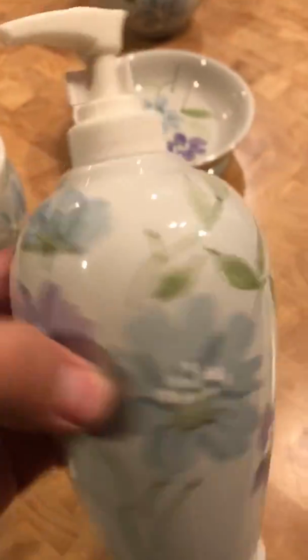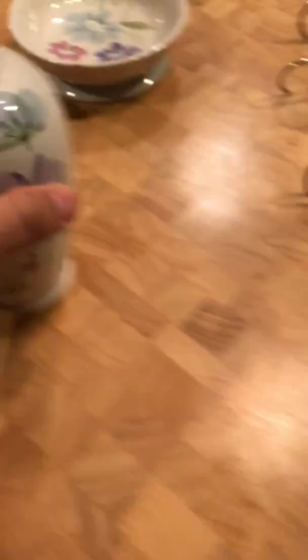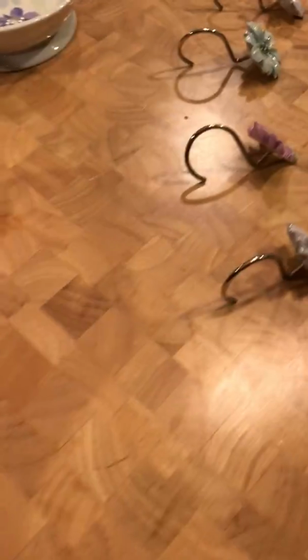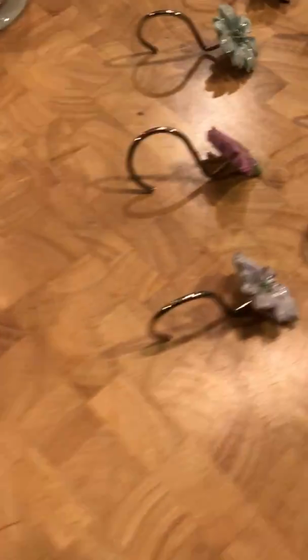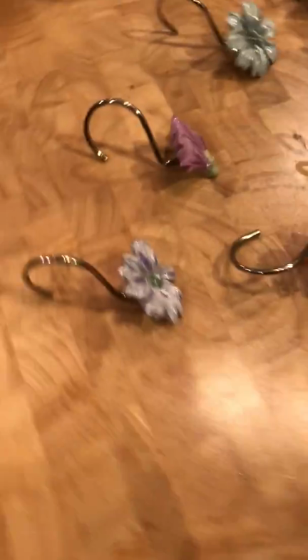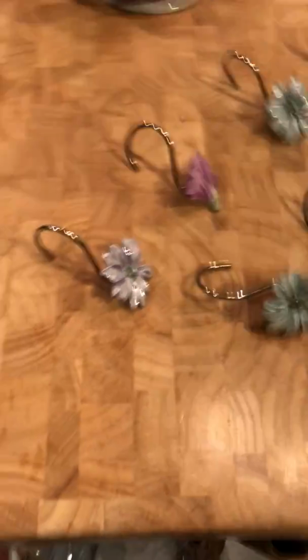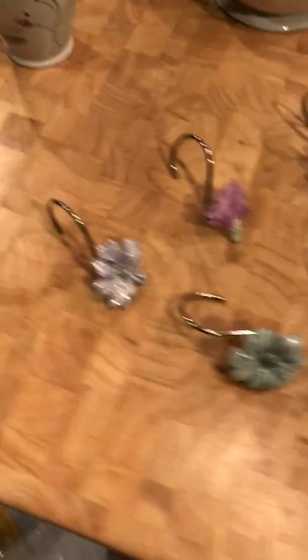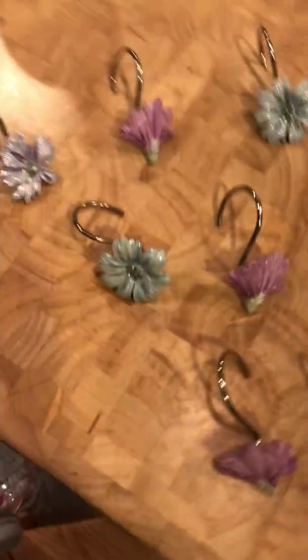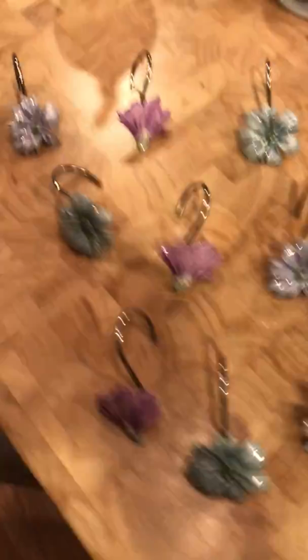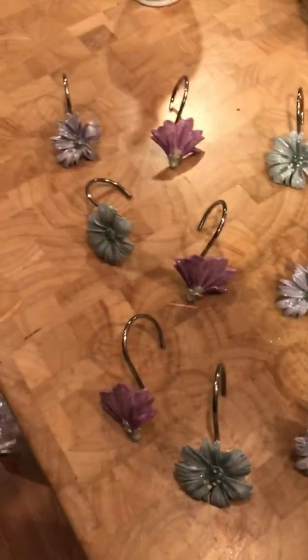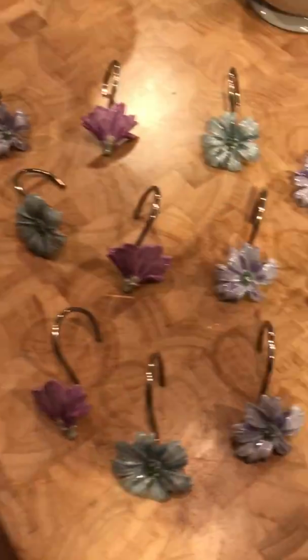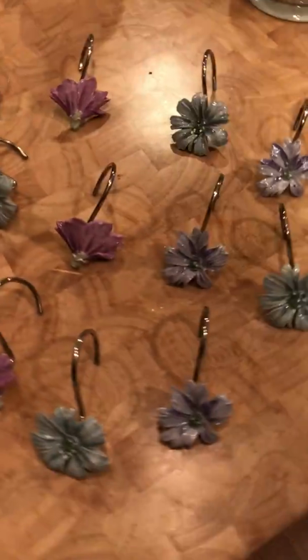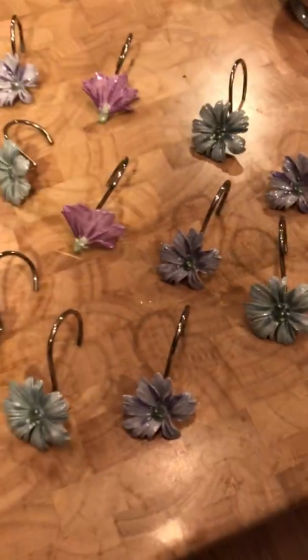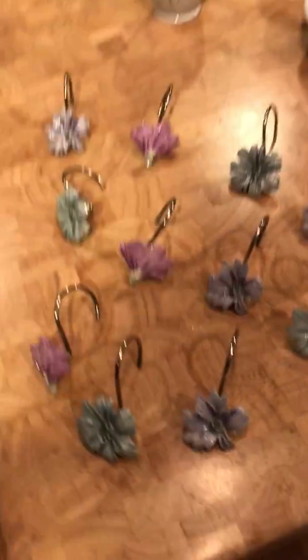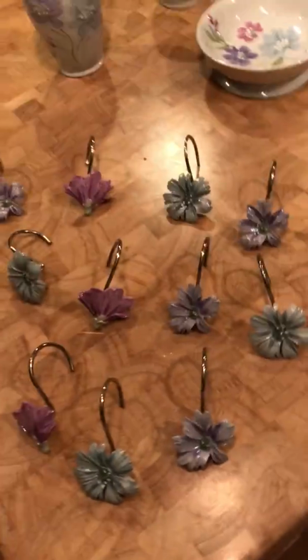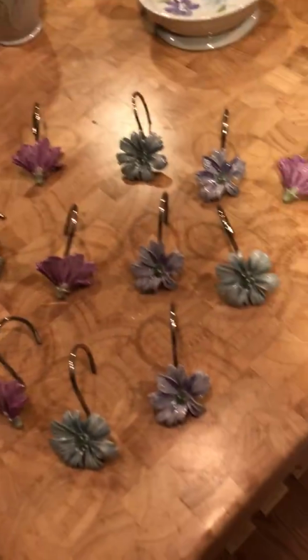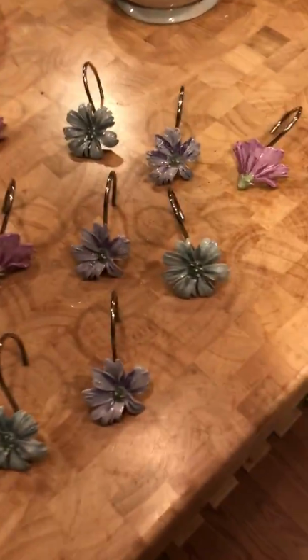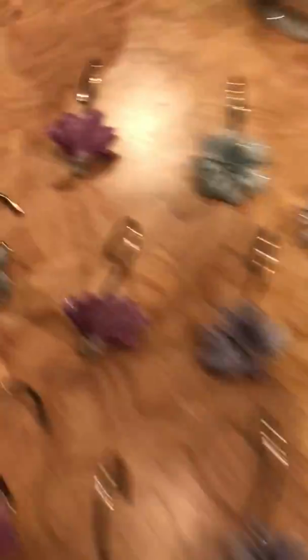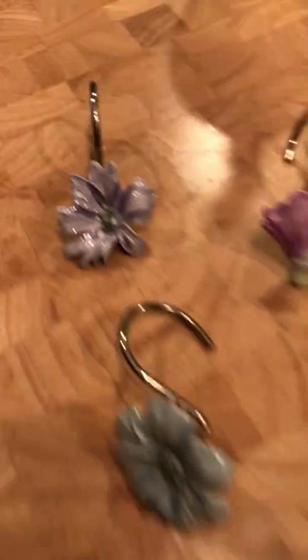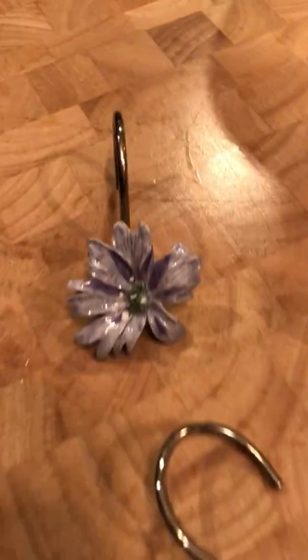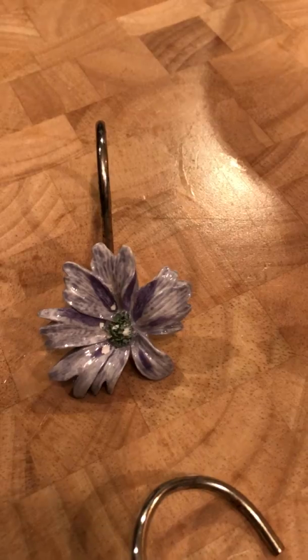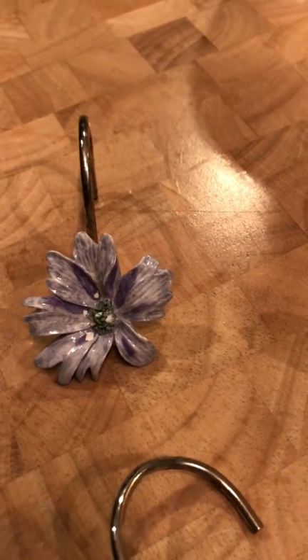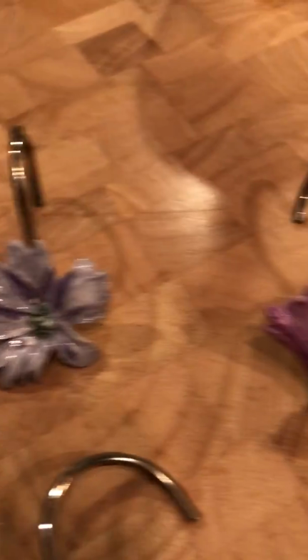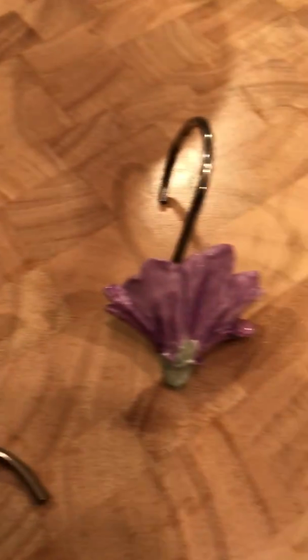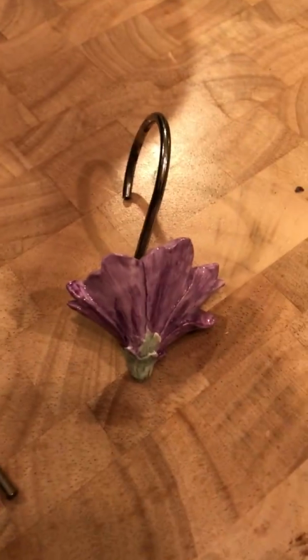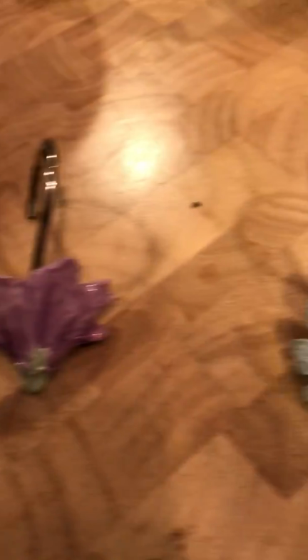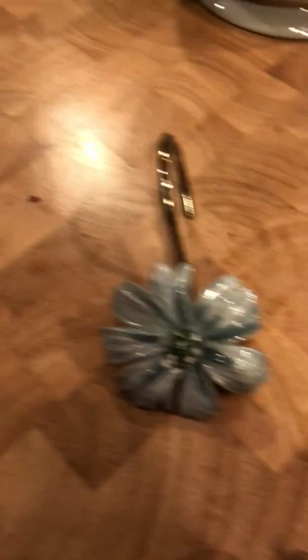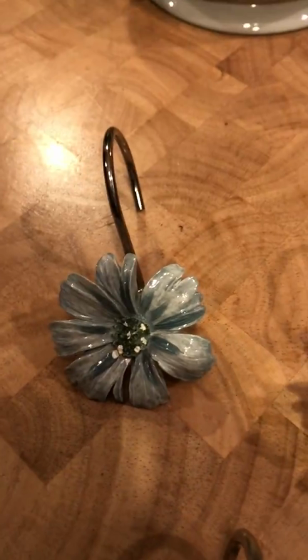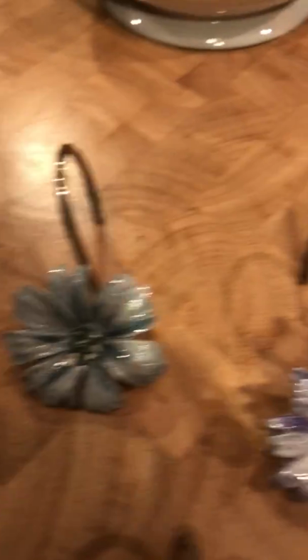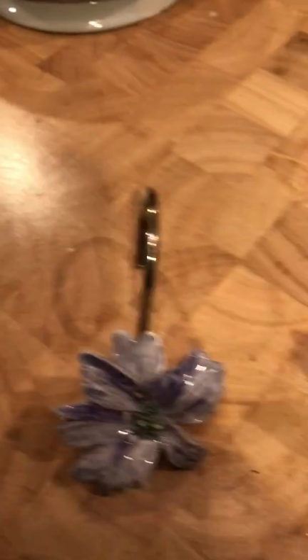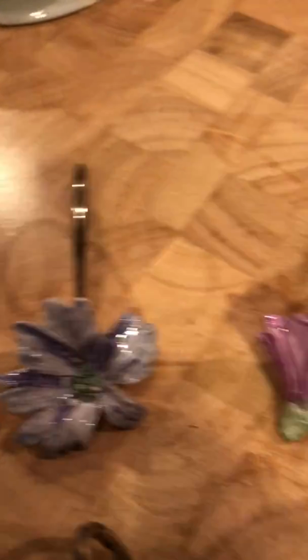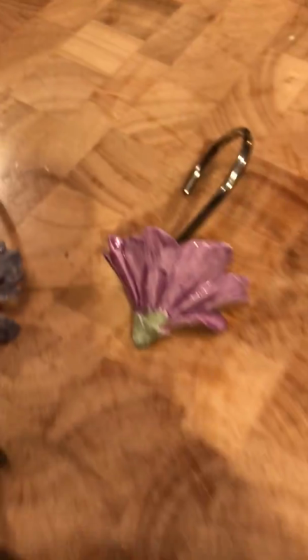And then of course we've got shower curtain hangers, and they all have a different flowers design on them — nice.